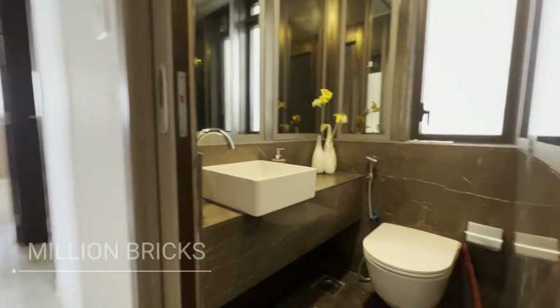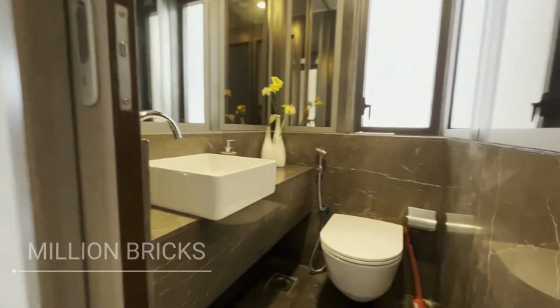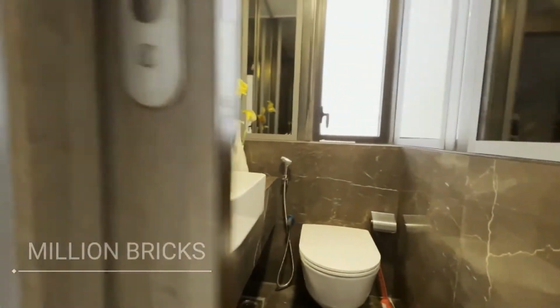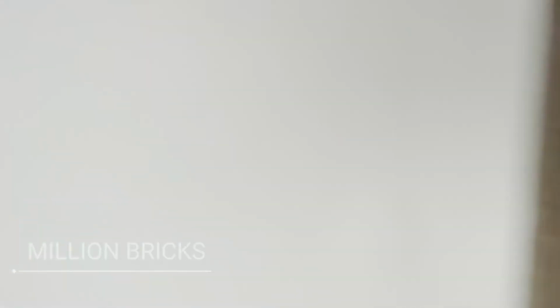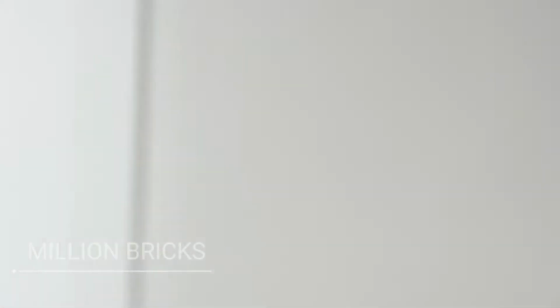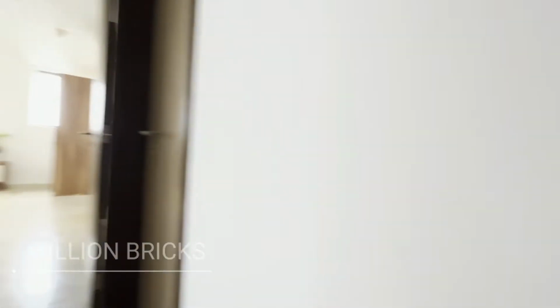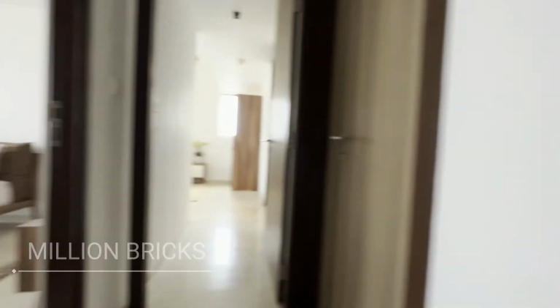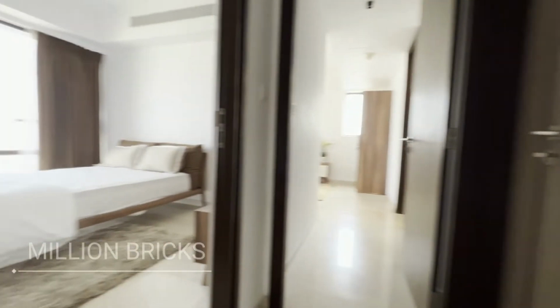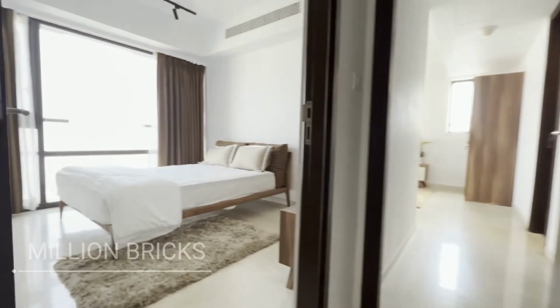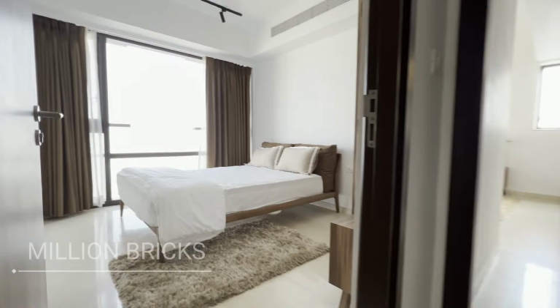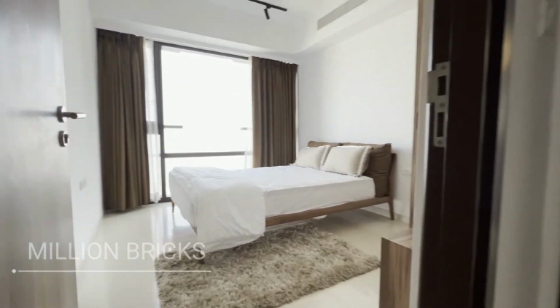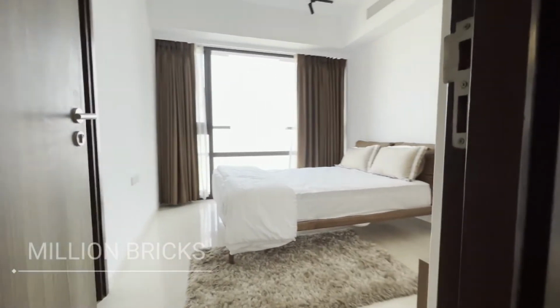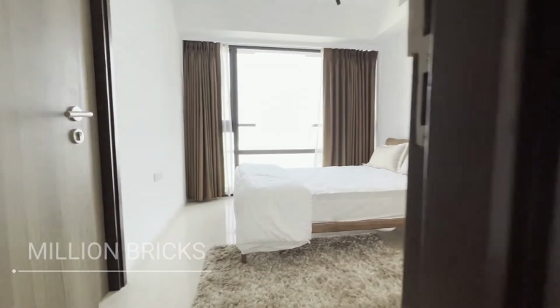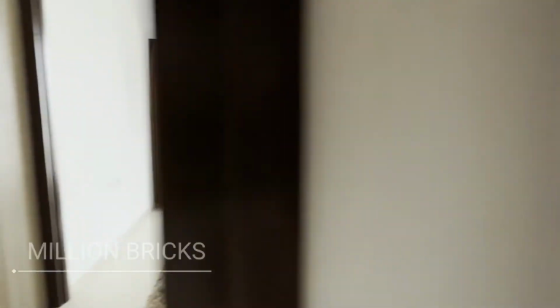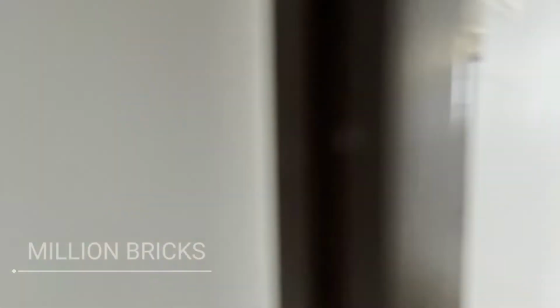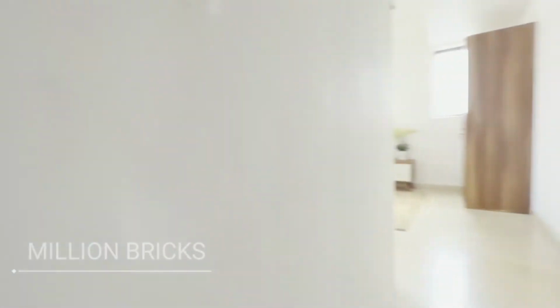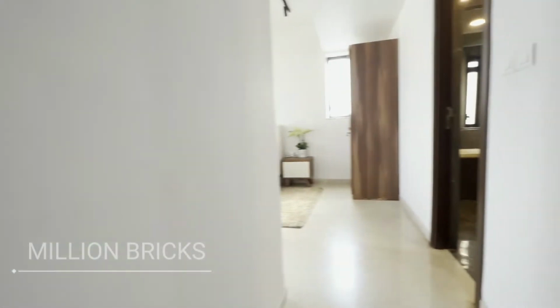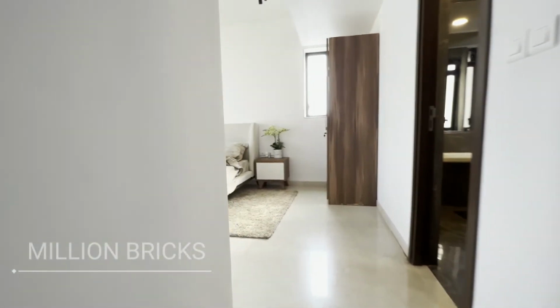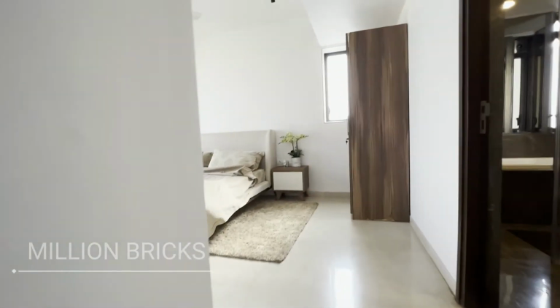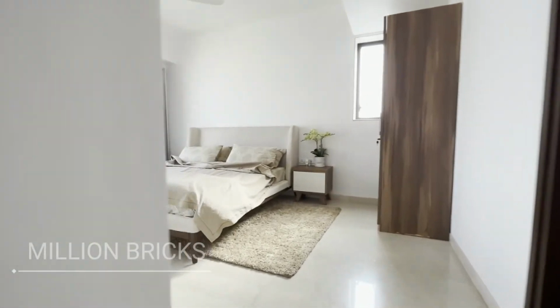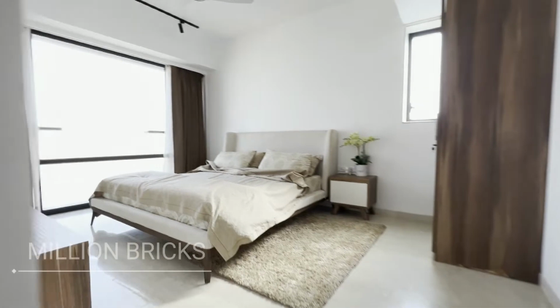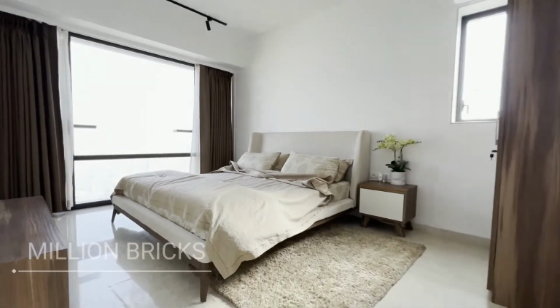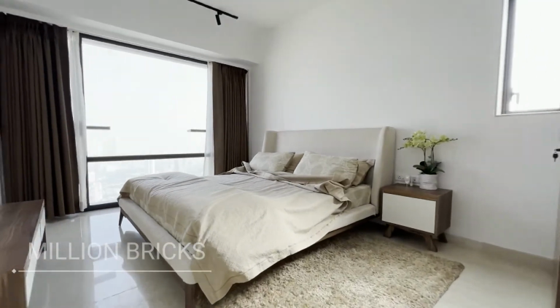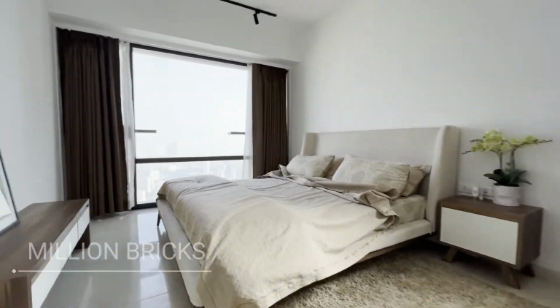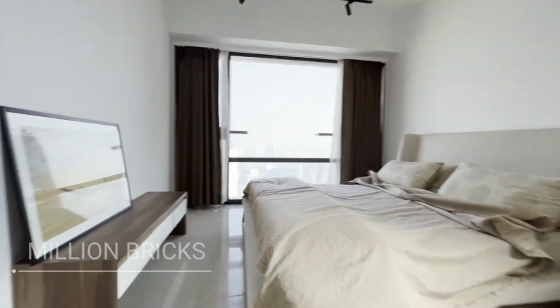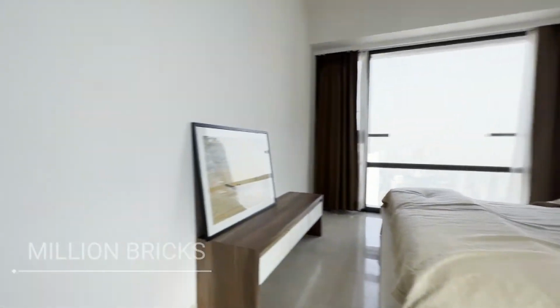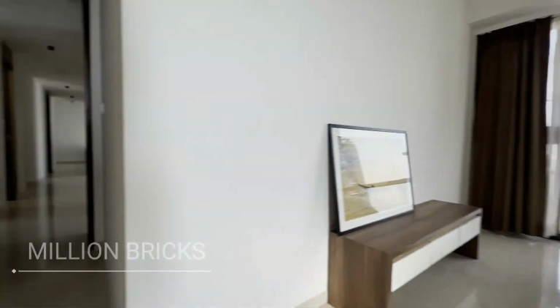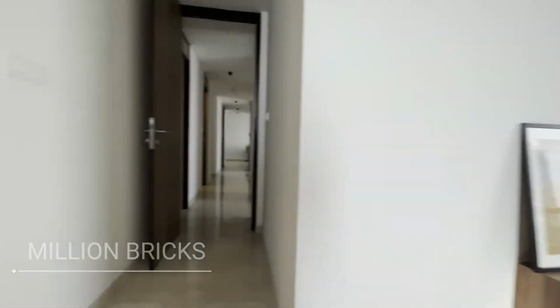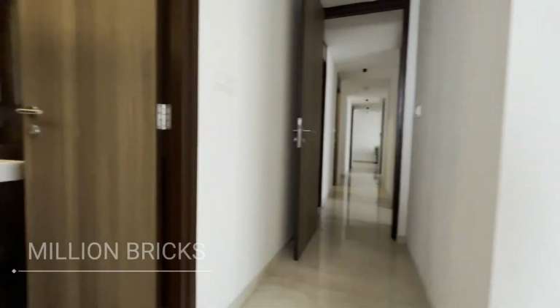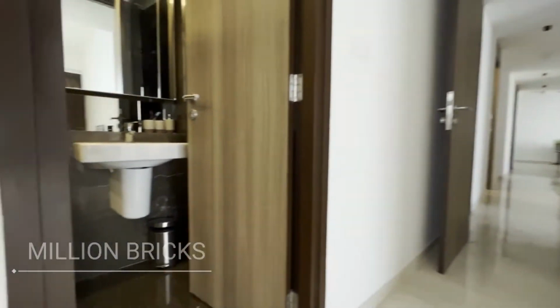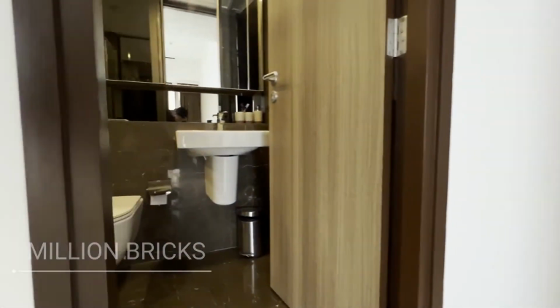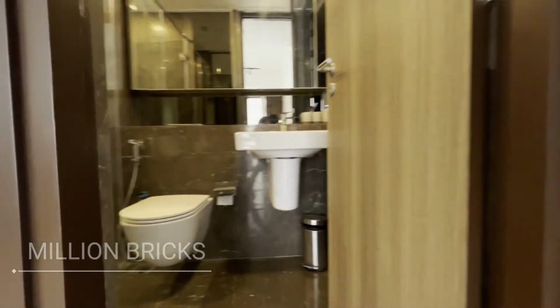Now we are moving towards the common washroom area. You can see the washroom finished in marble. Now we are moving towards the second bedroom with mattresses, and then to the master bedroom, which has curtains and a double bed.